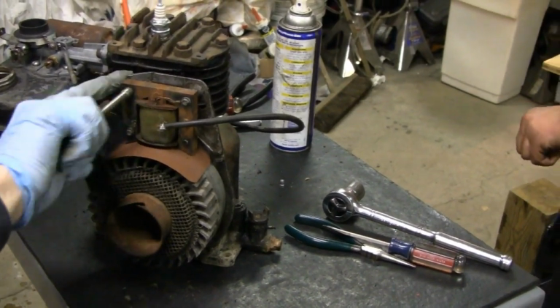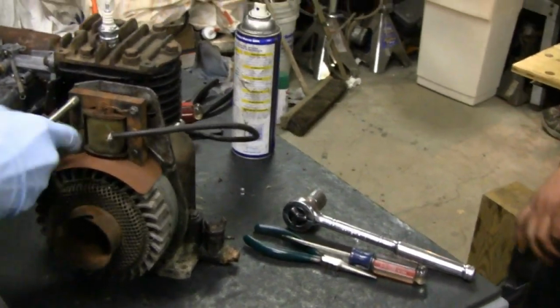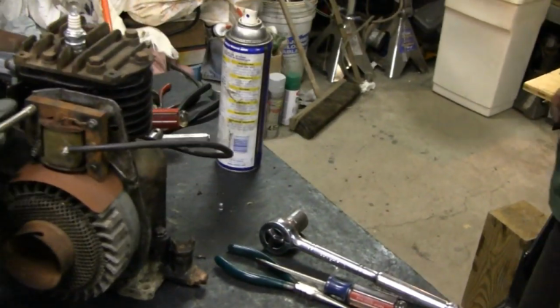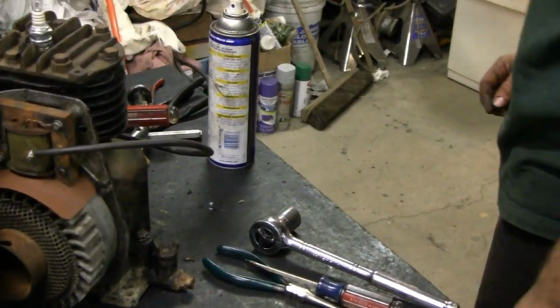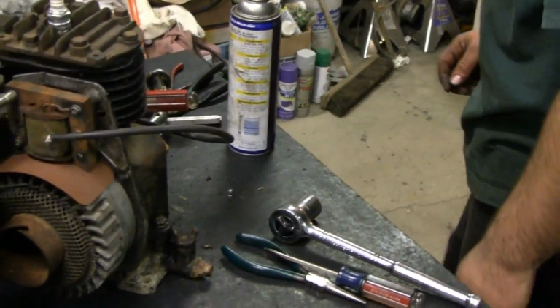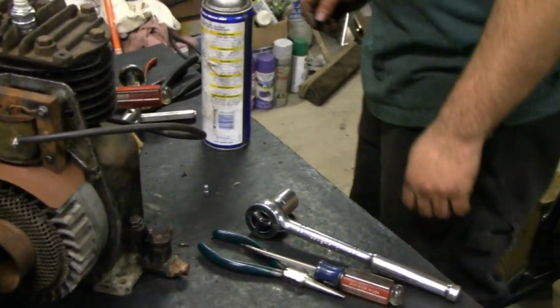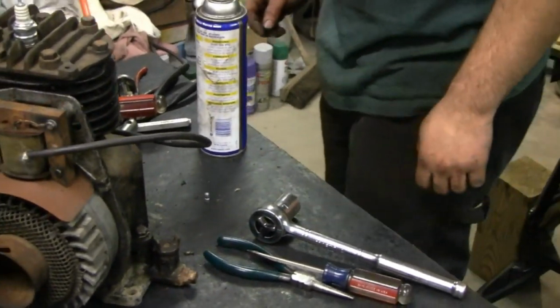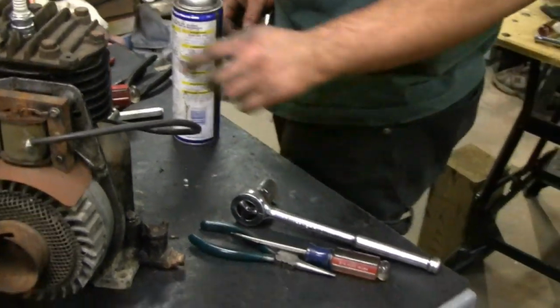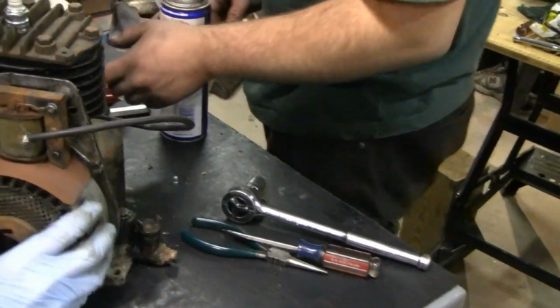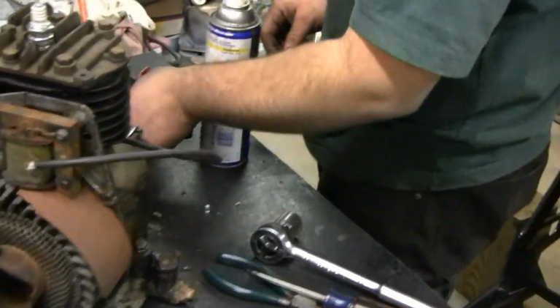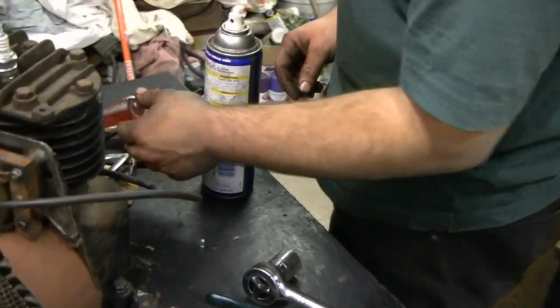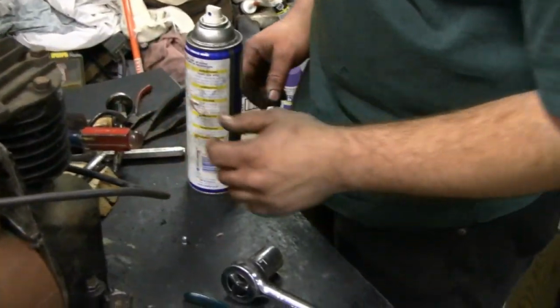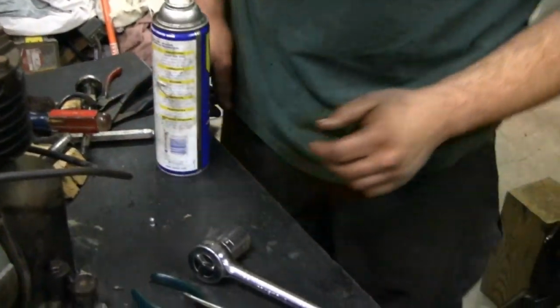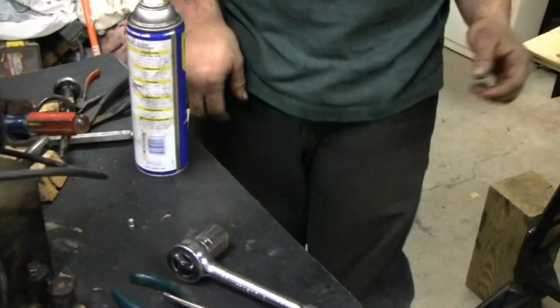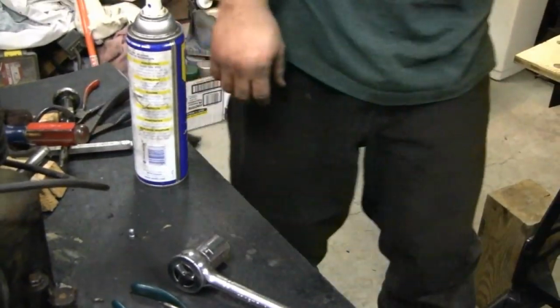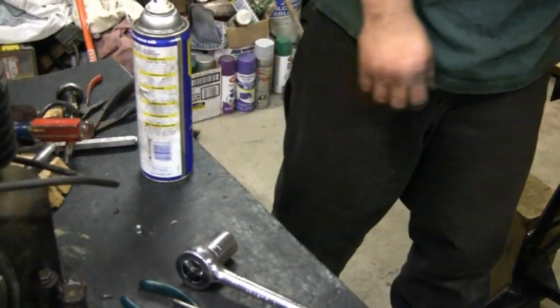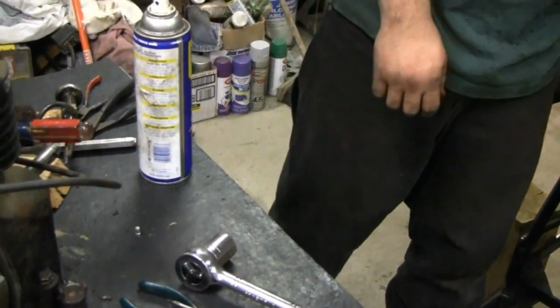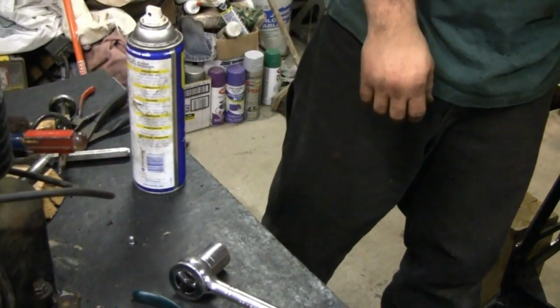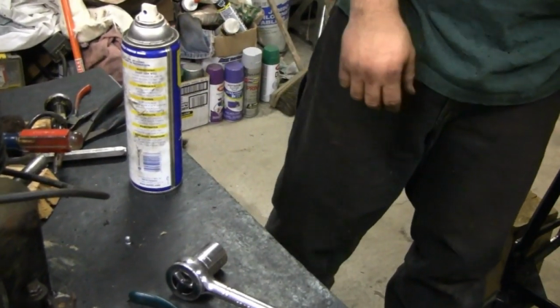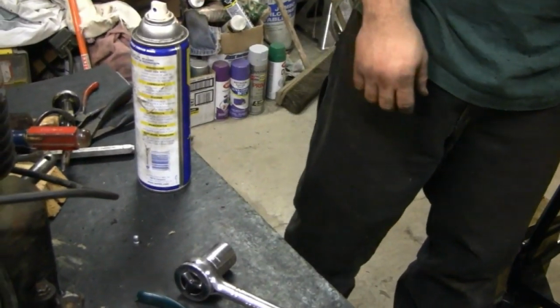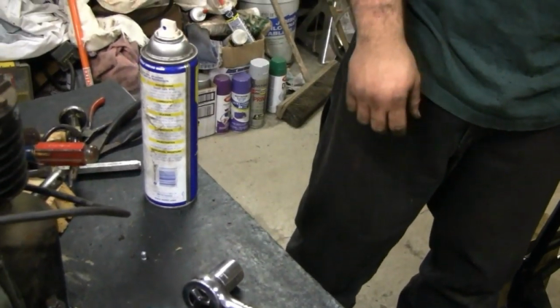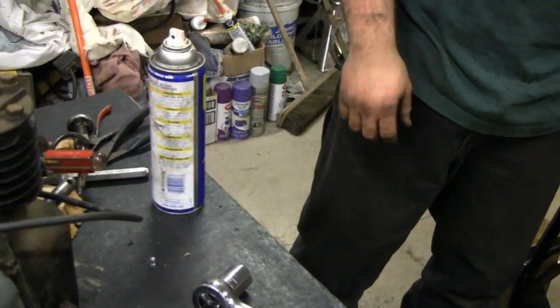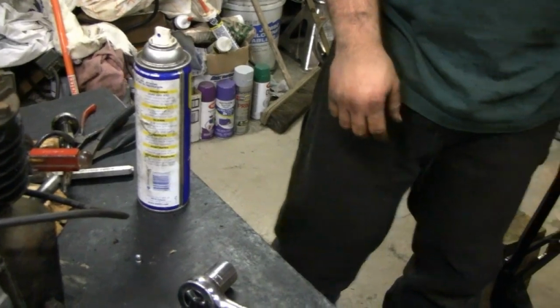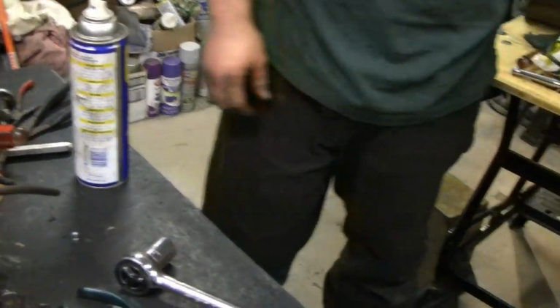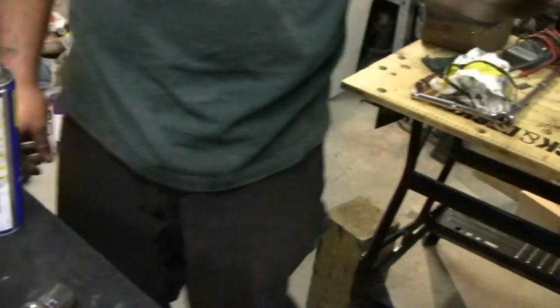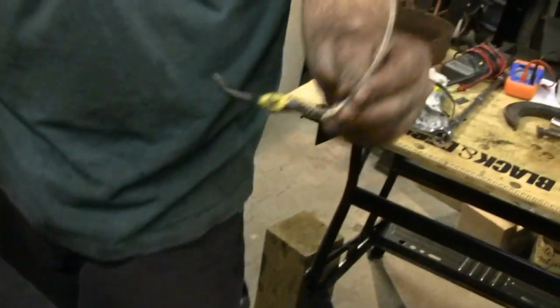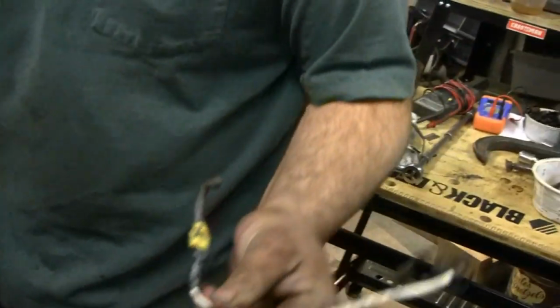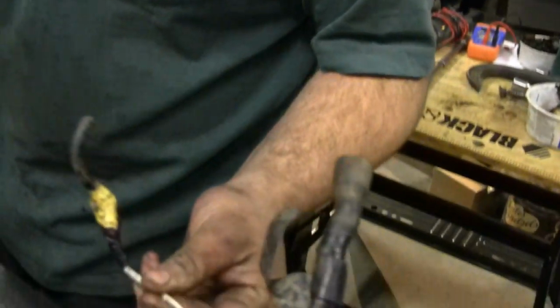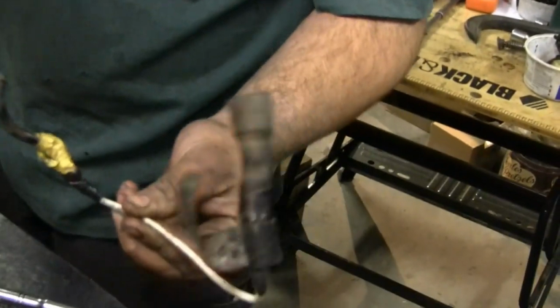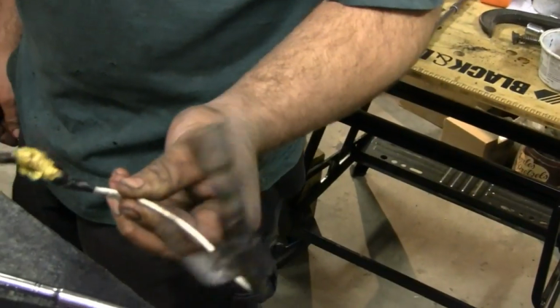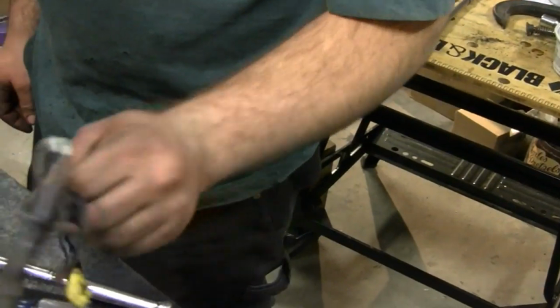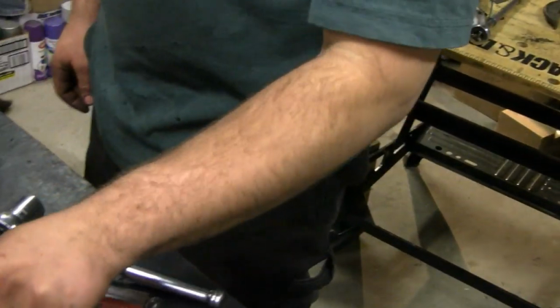Had to replace that wire there. Look at what some people put on their engines. It's got good compression now.